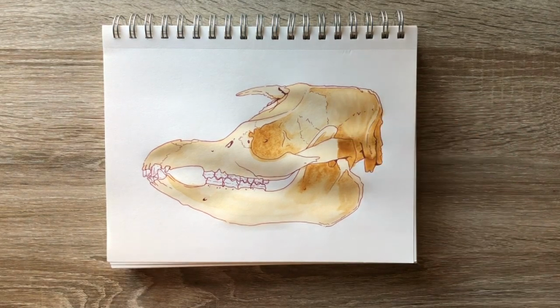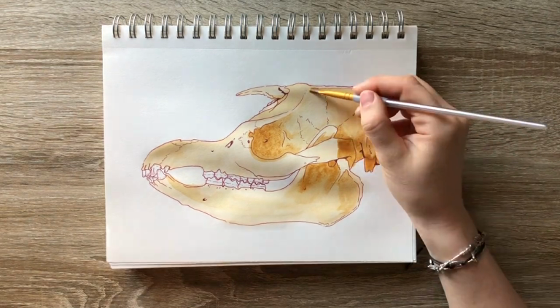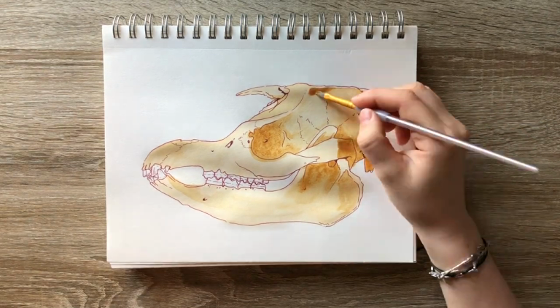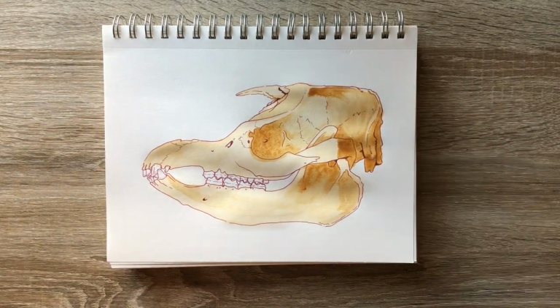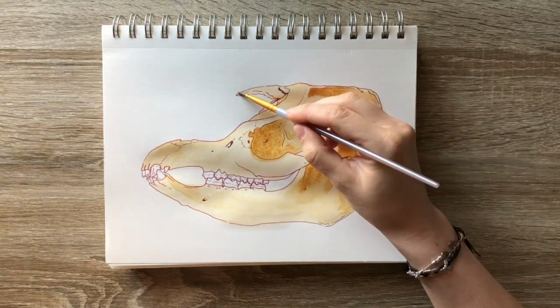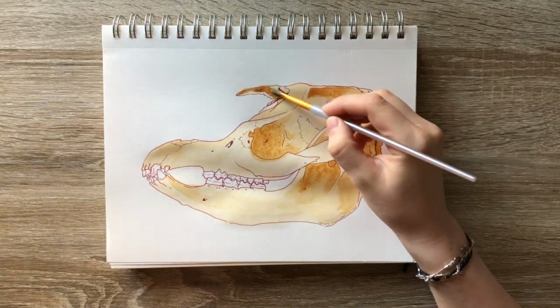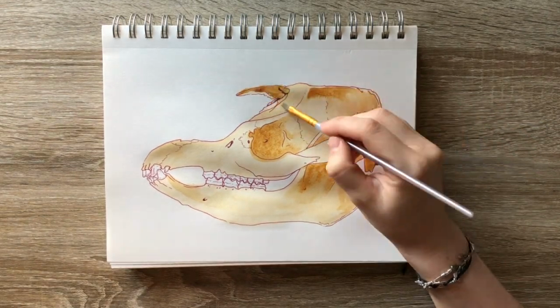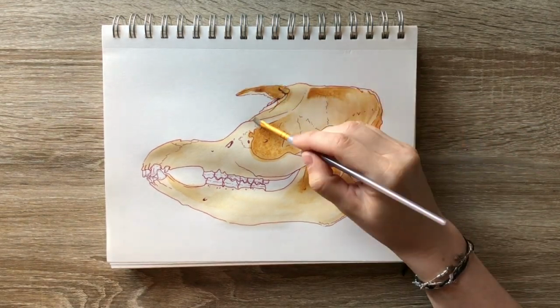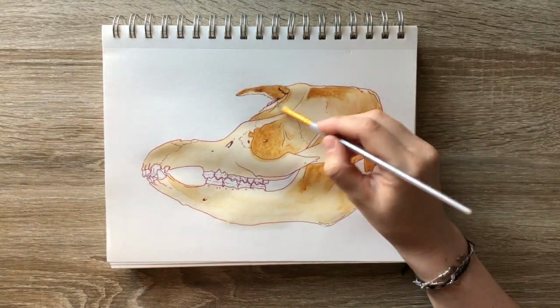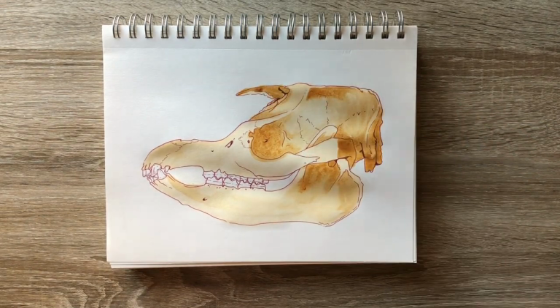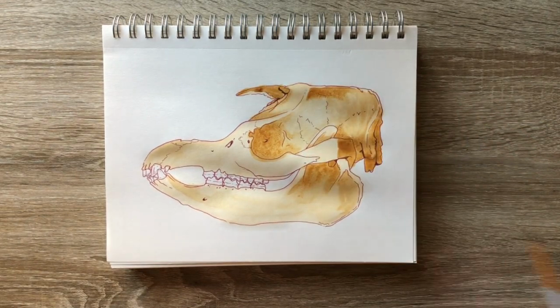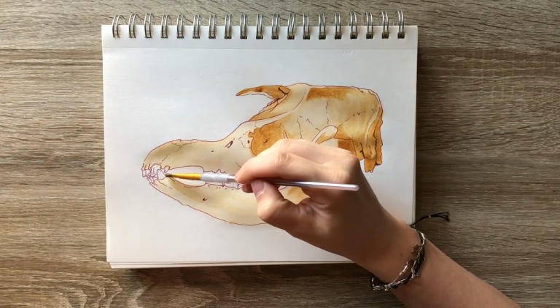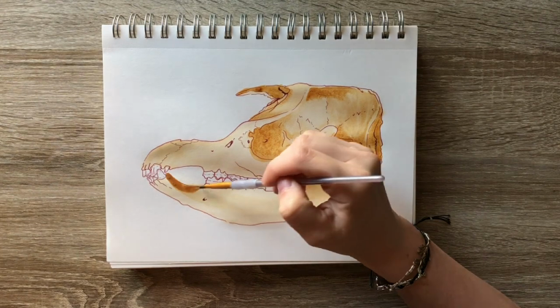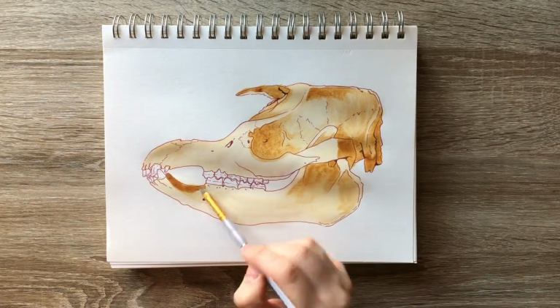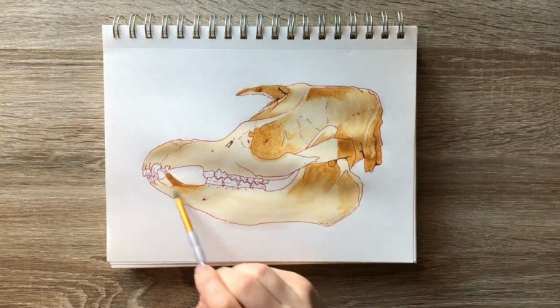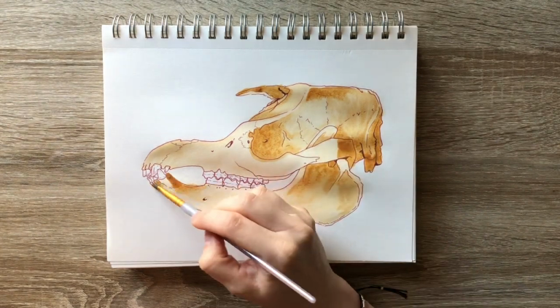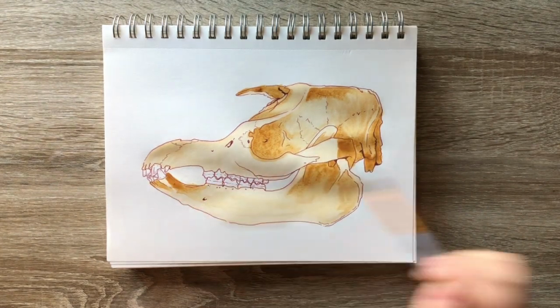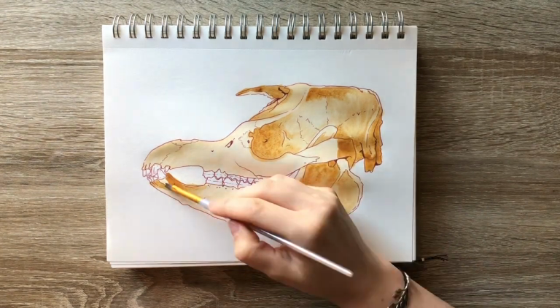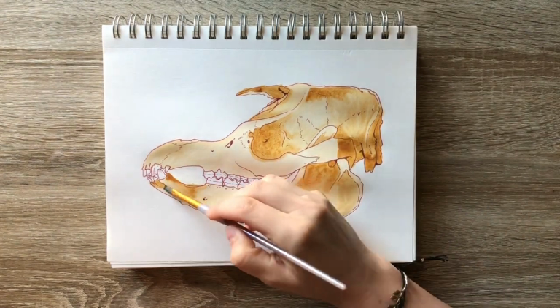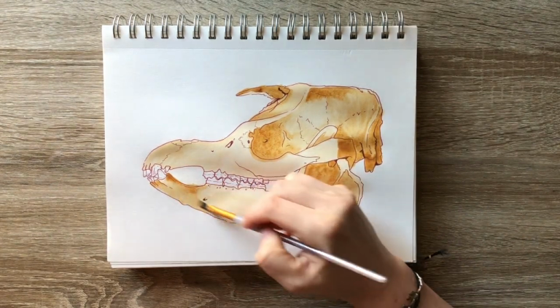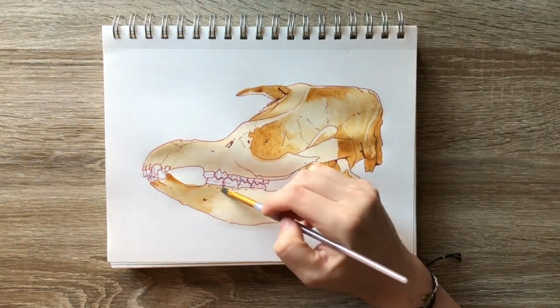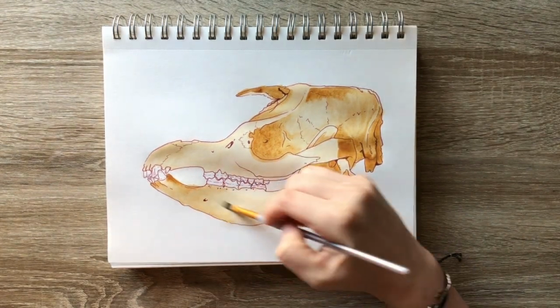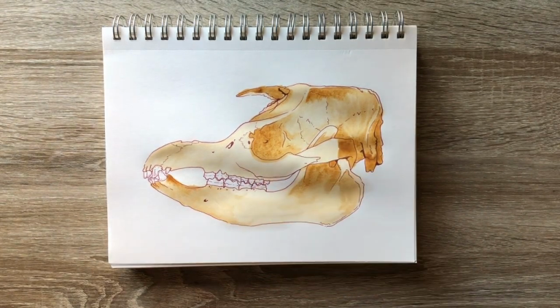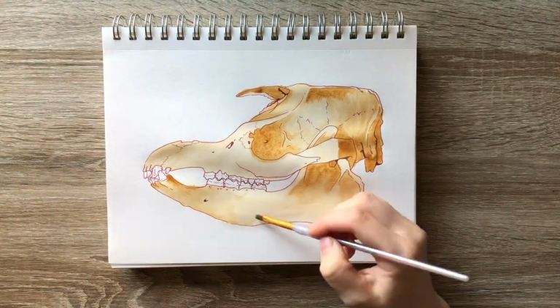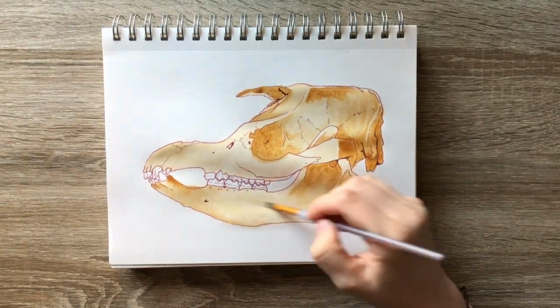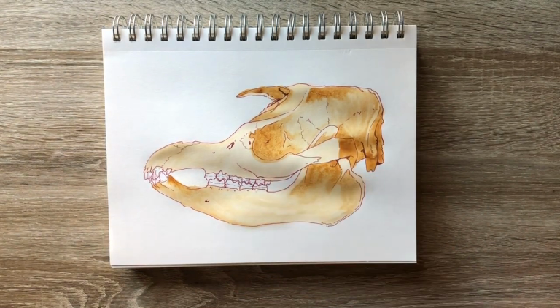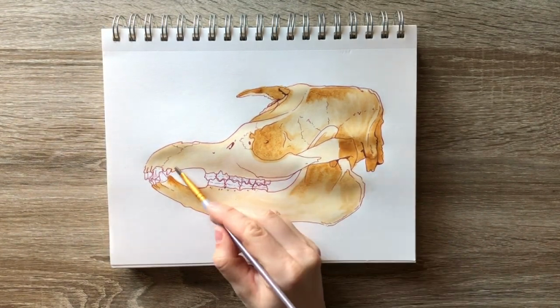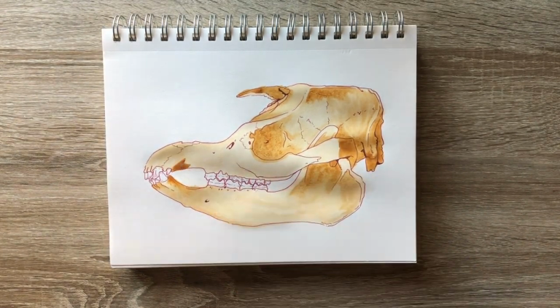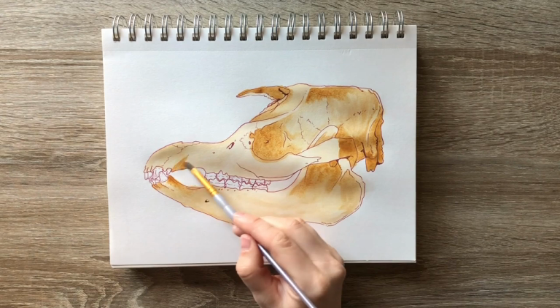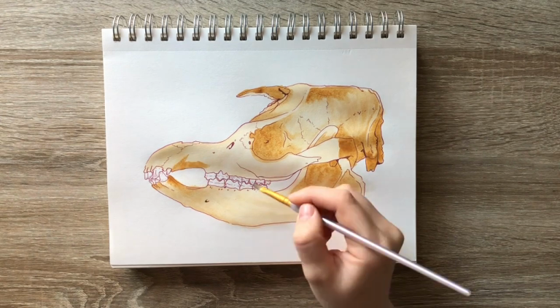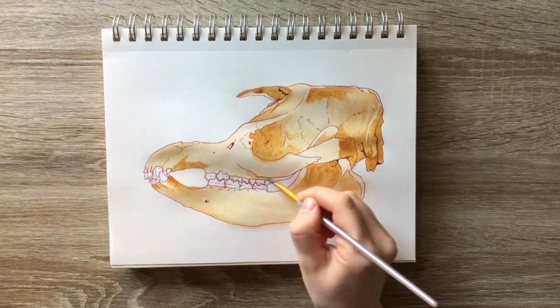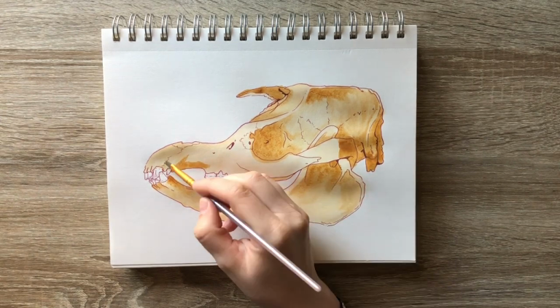I still overall really enjoyed the experience of painting the skull in watercolor. I don't think I've done that yet — I've always done it with markers or with gouache. So this was a really fun experience.